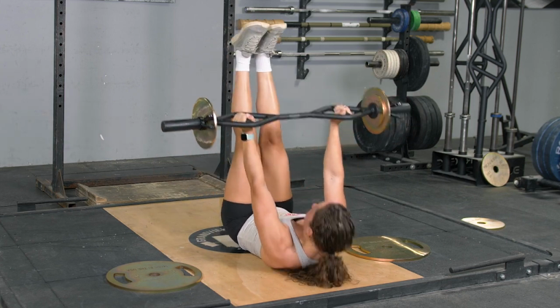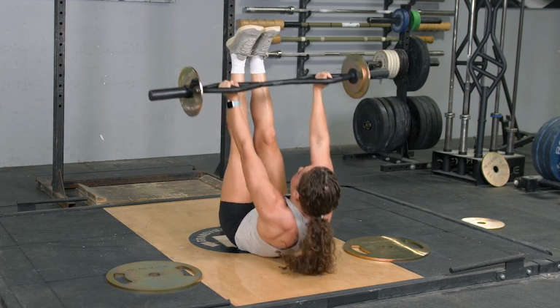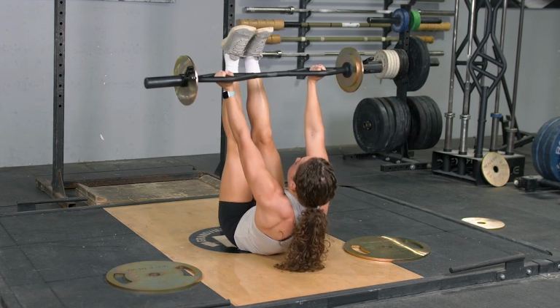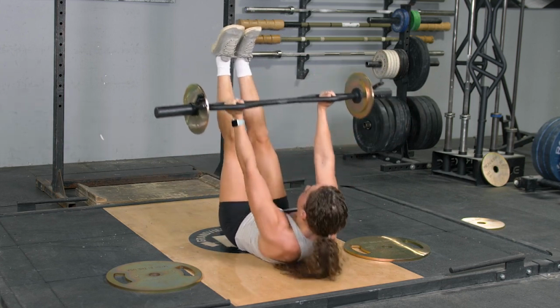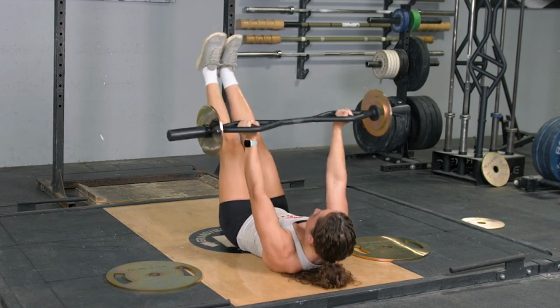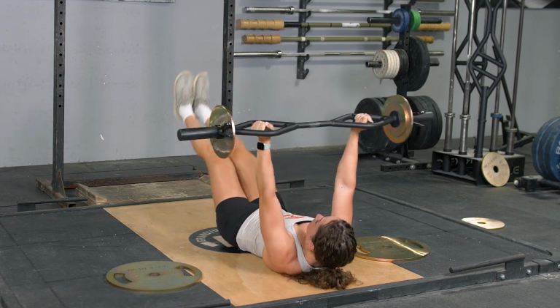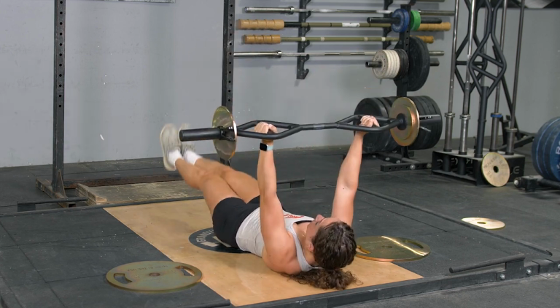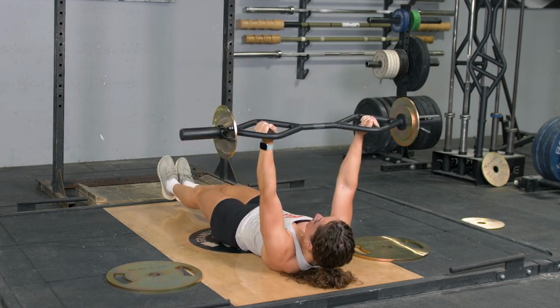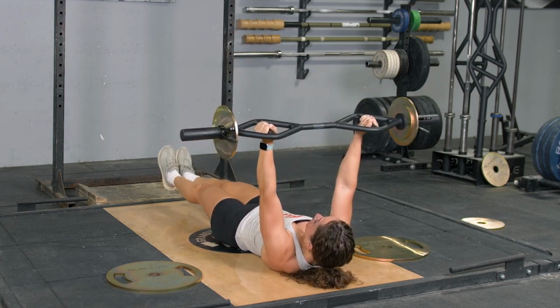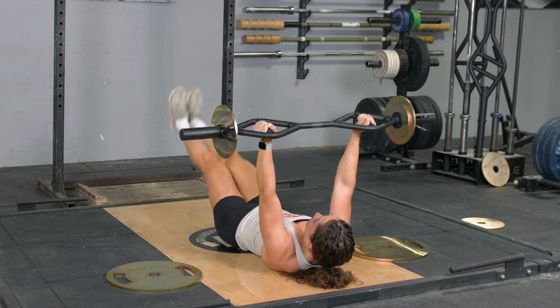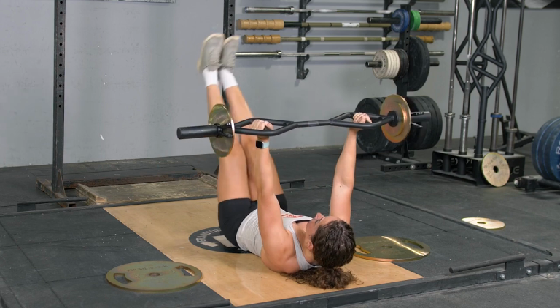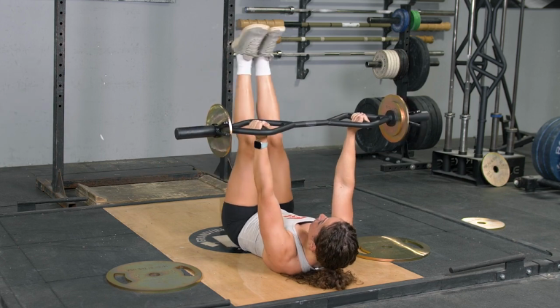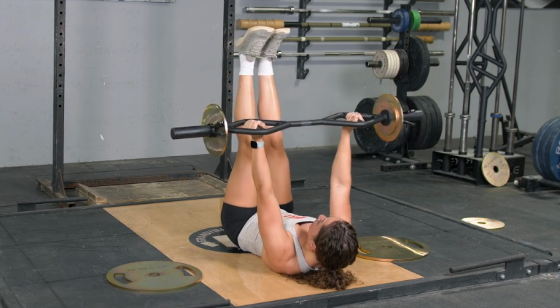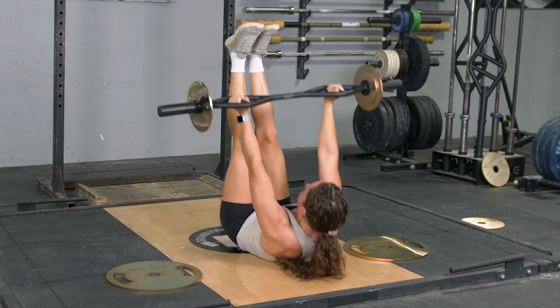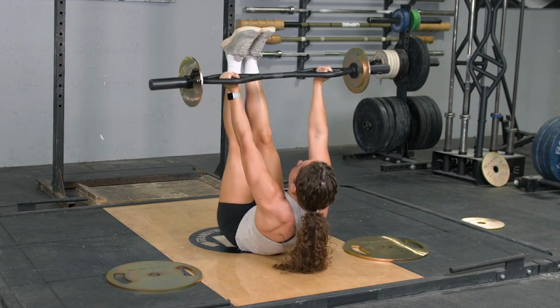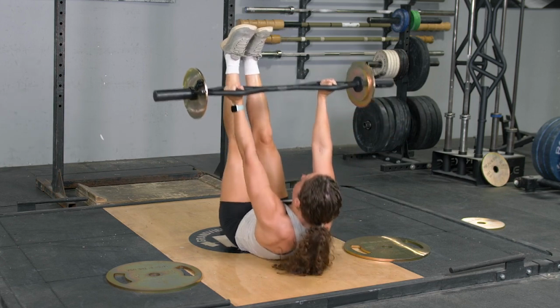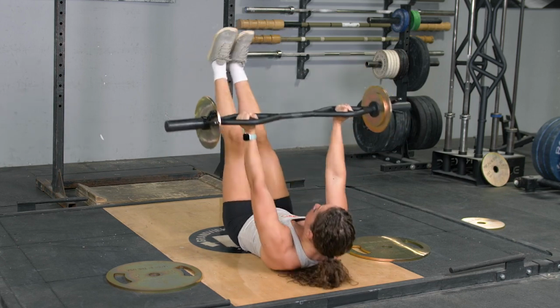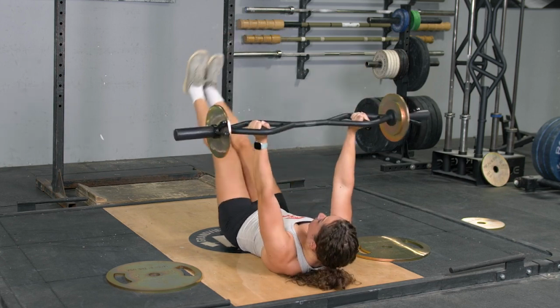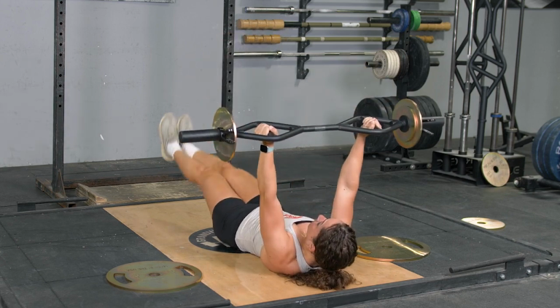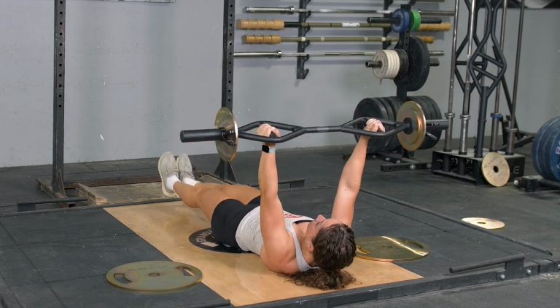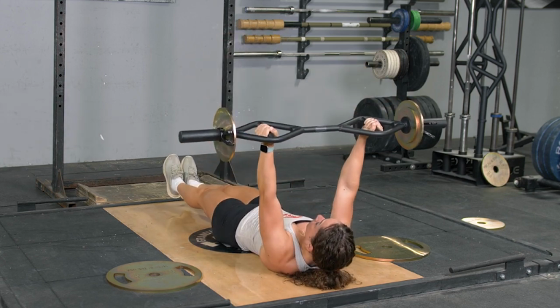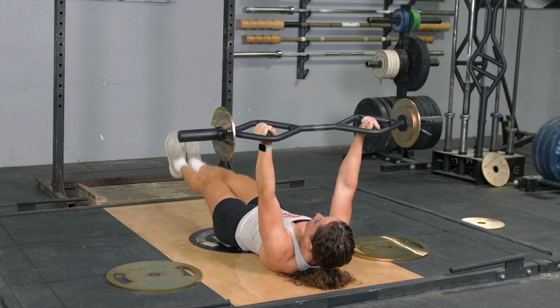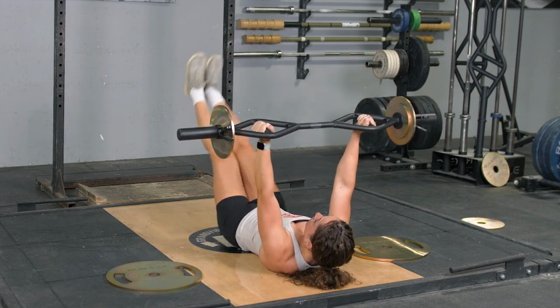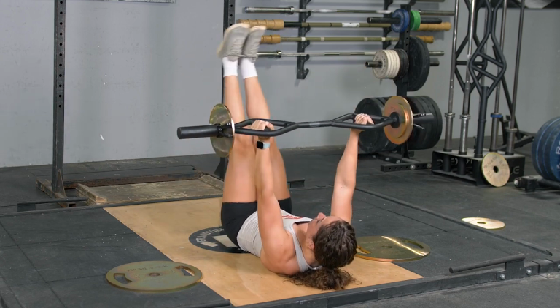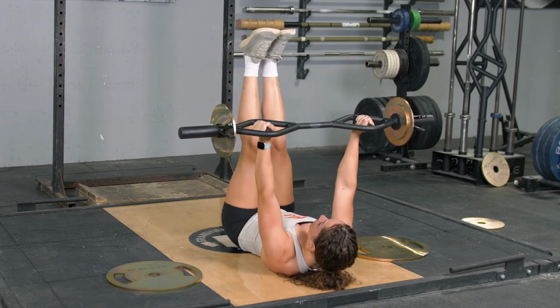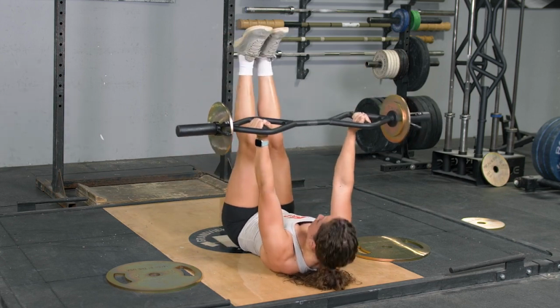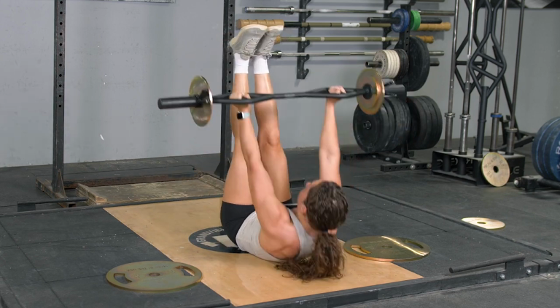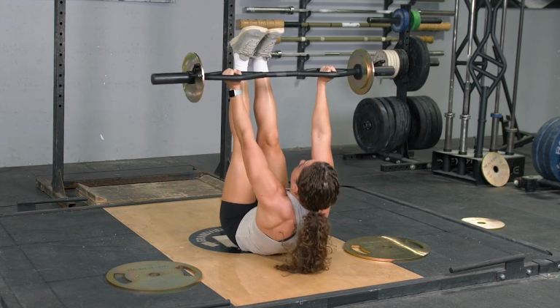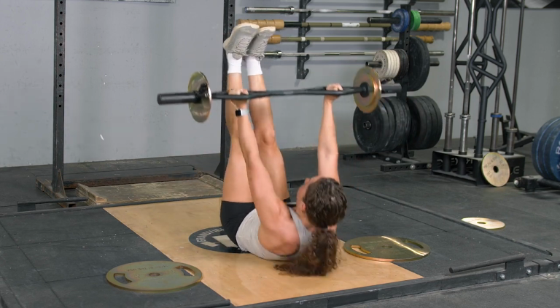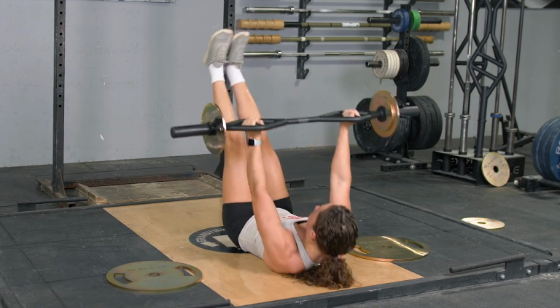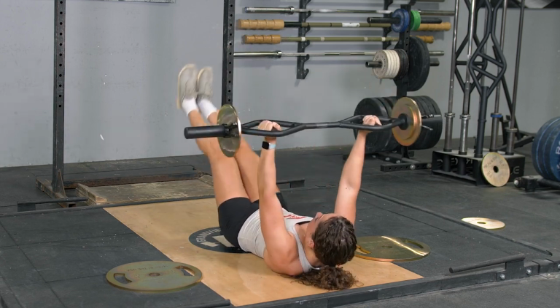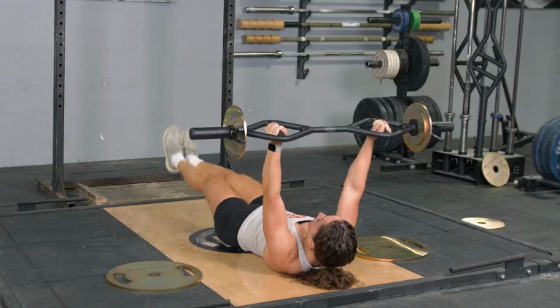Remember, through the entire range of motion for both the upper body and lower body movement, make sure you're pressing your lower back into the floor.